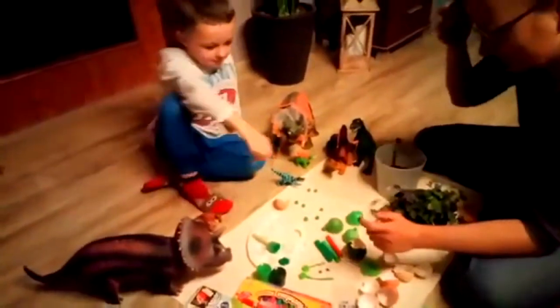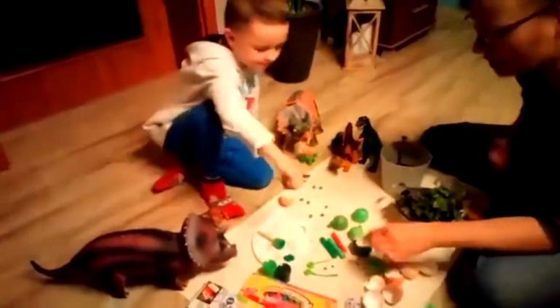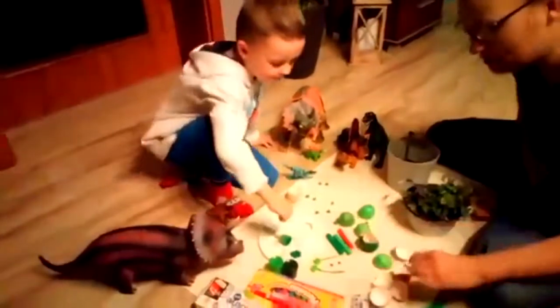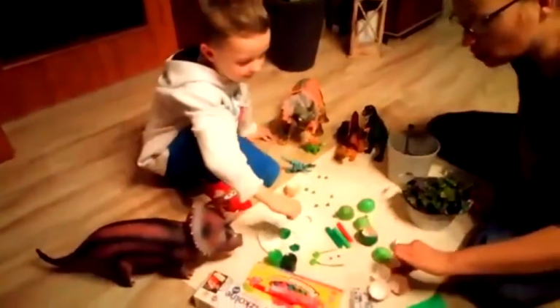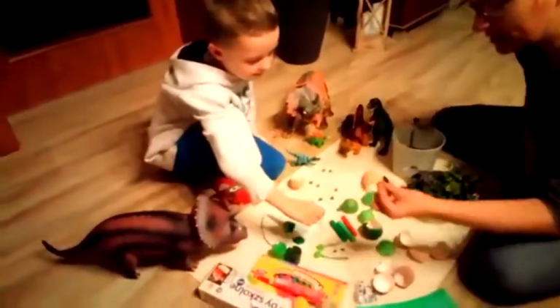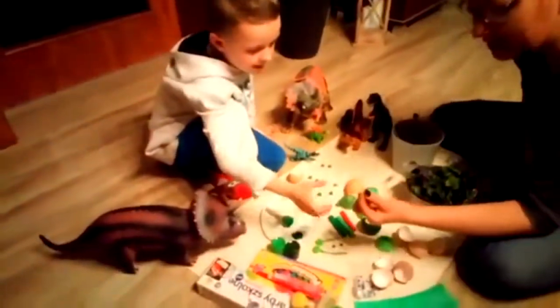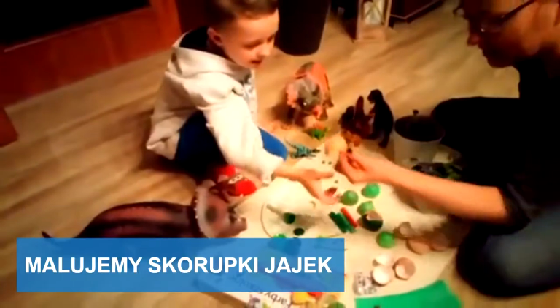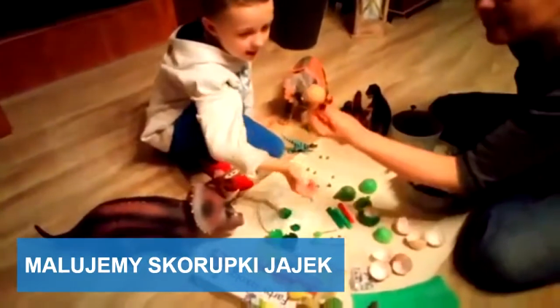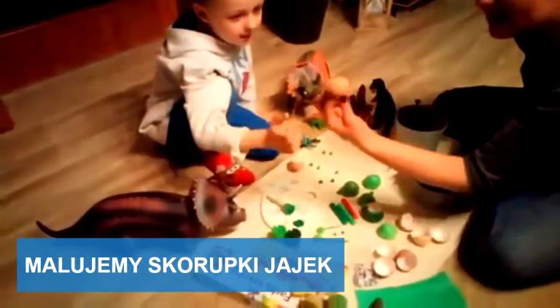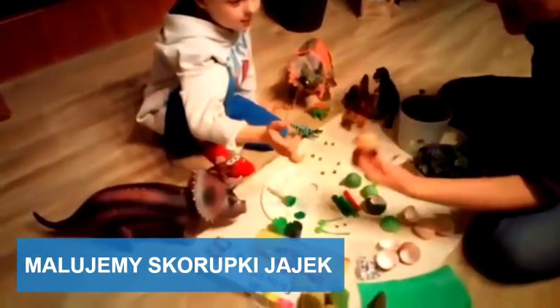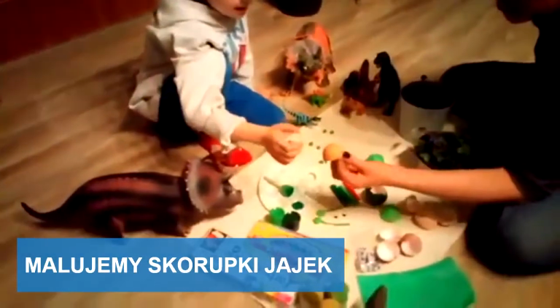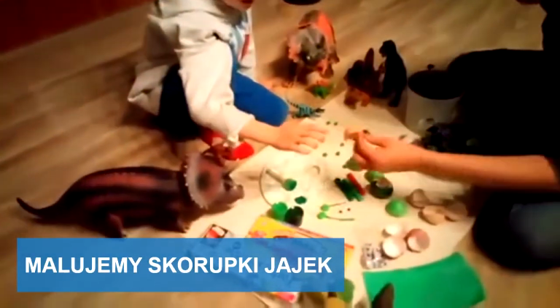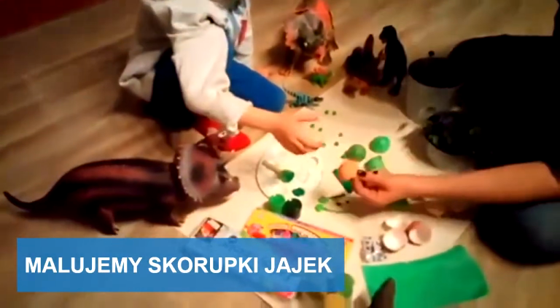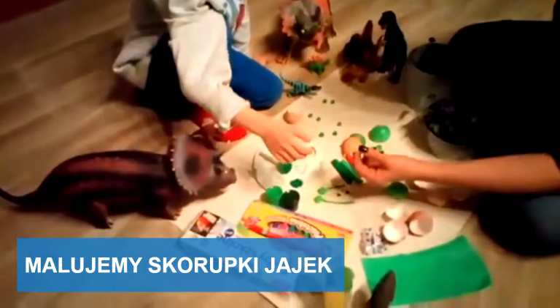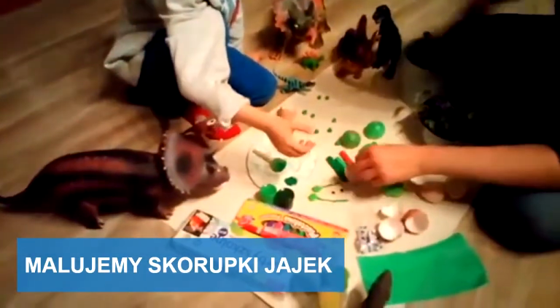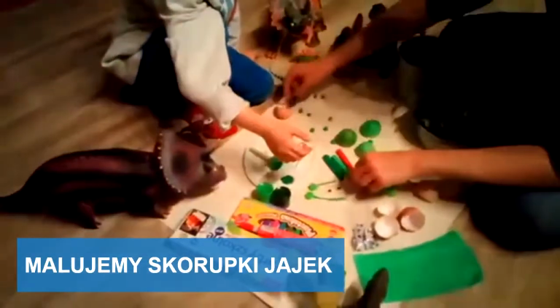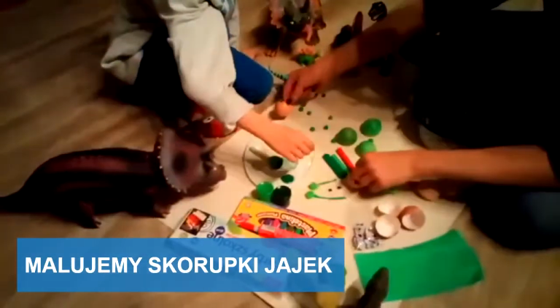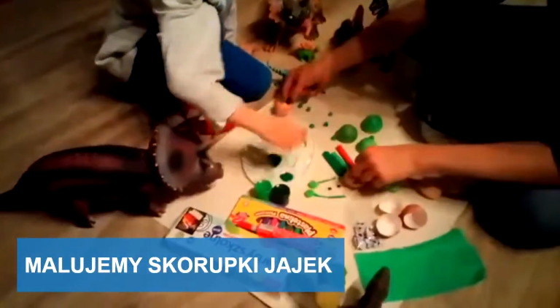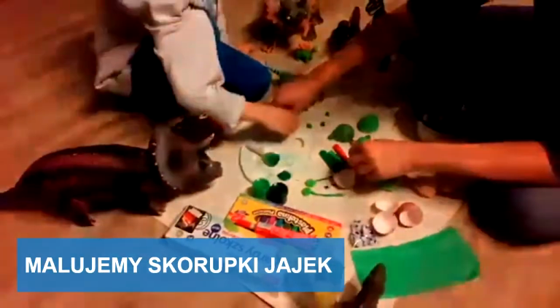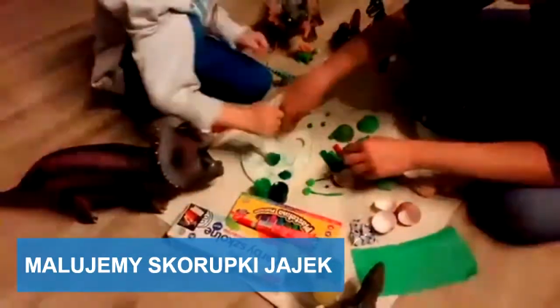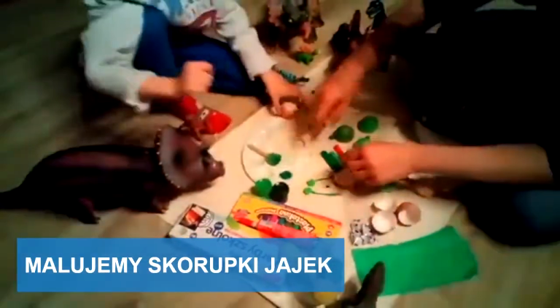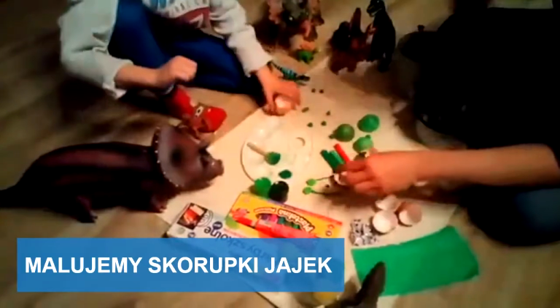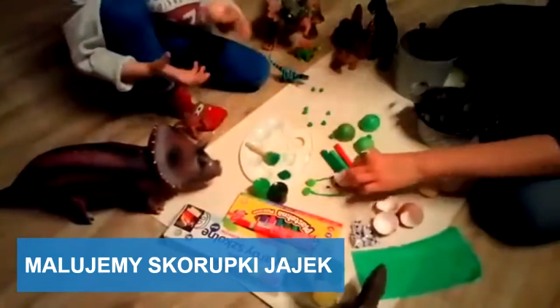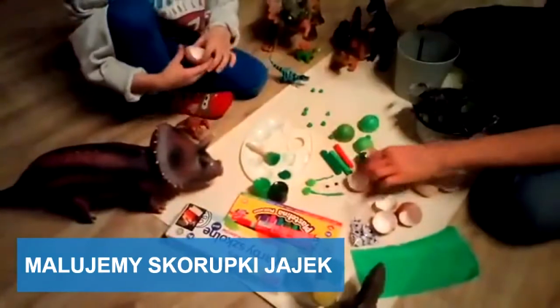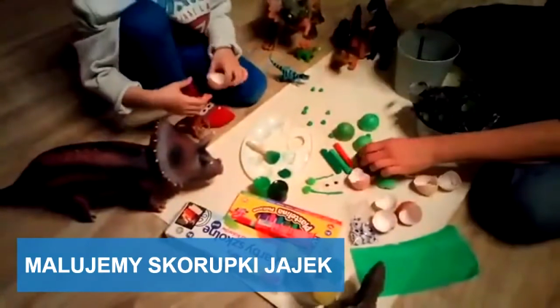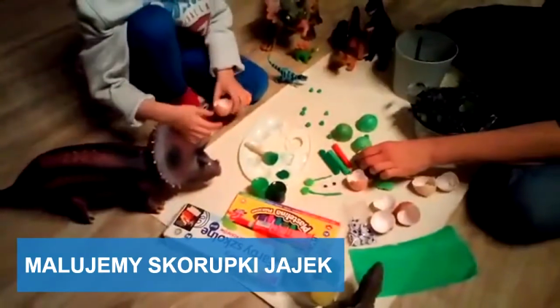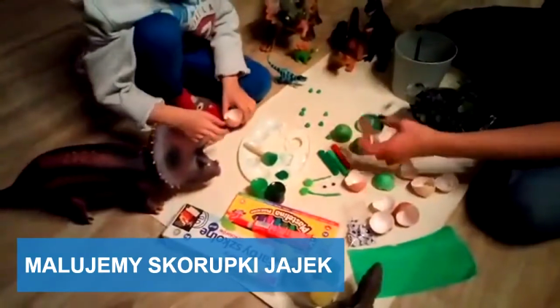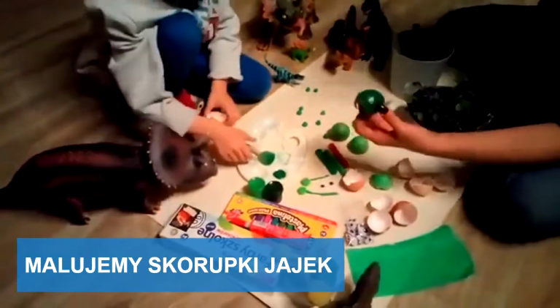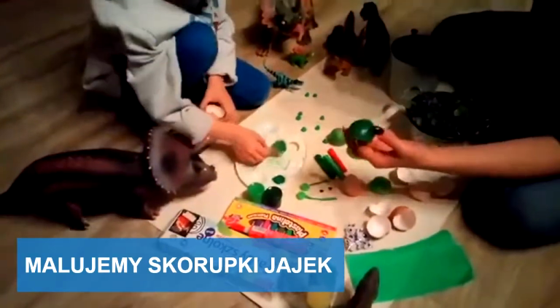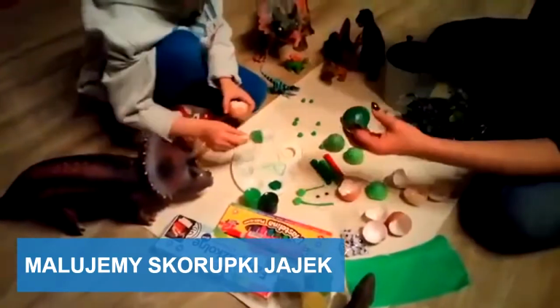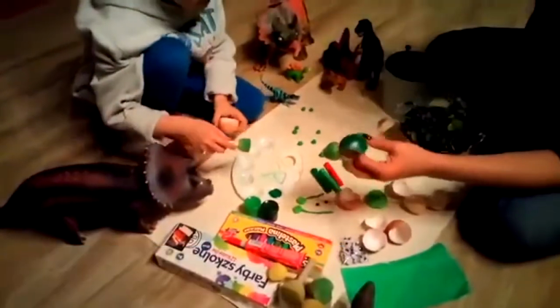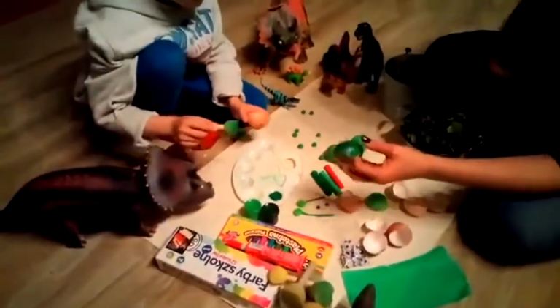Malujemy skorupki z naszych dinozaurów zieloną farbą. Masz Paweł, tu masz farbę, a ja już będę robiła głowę.